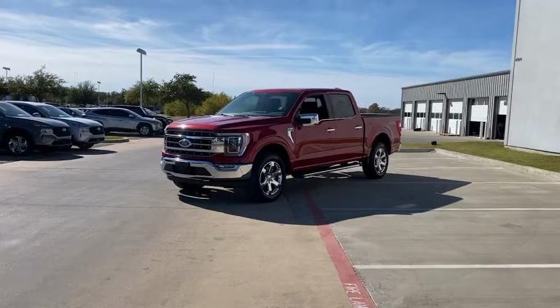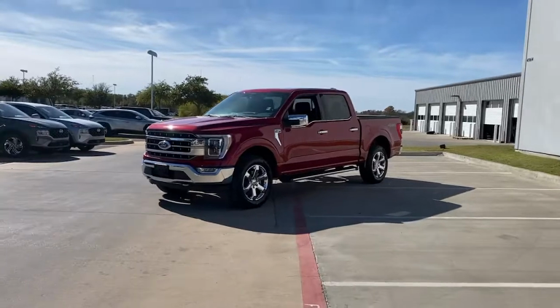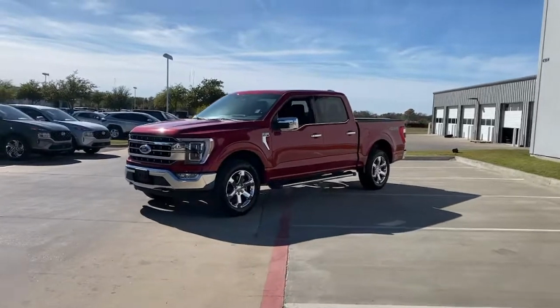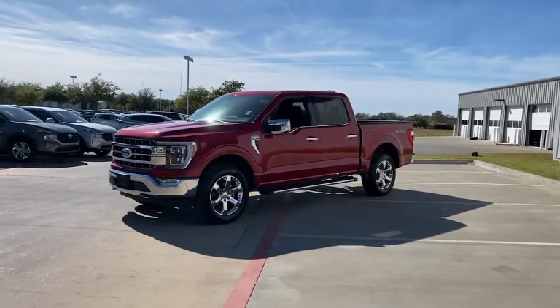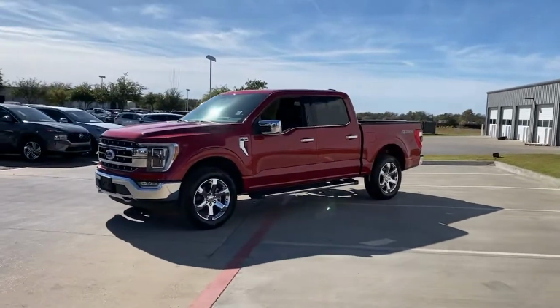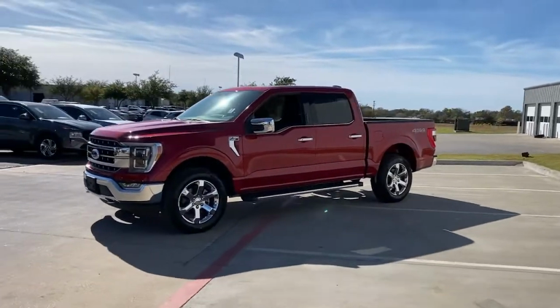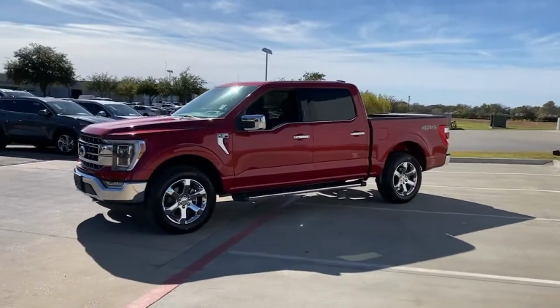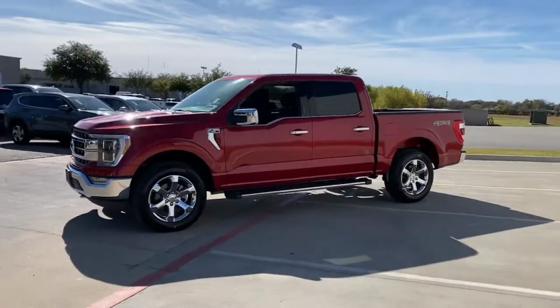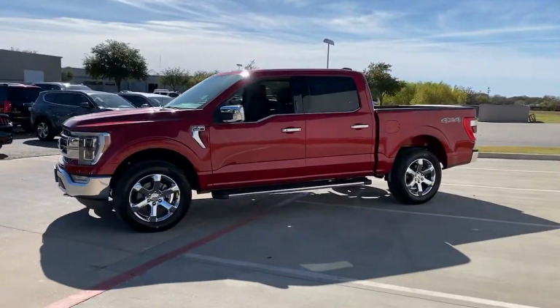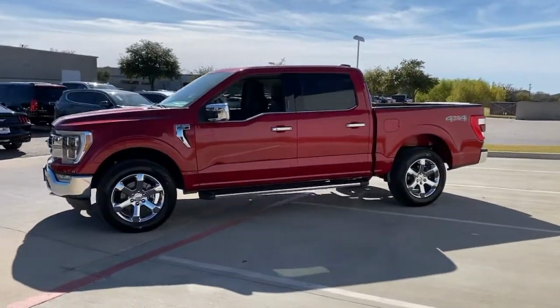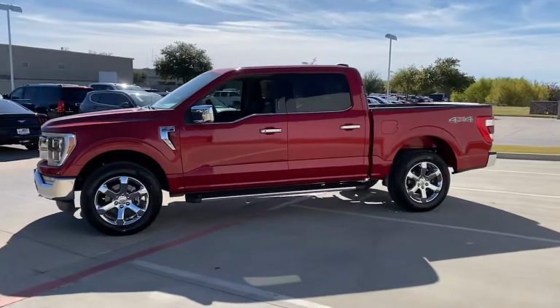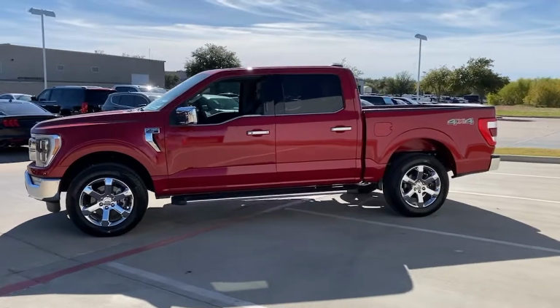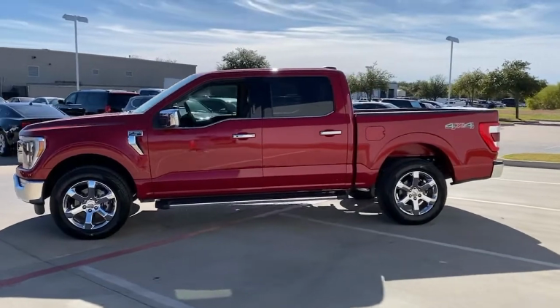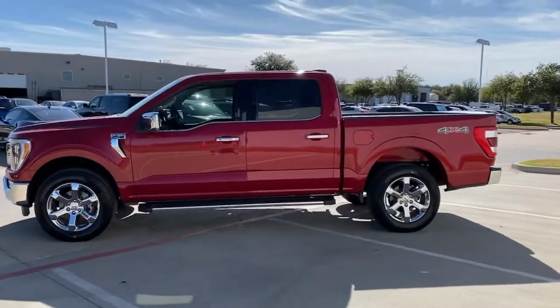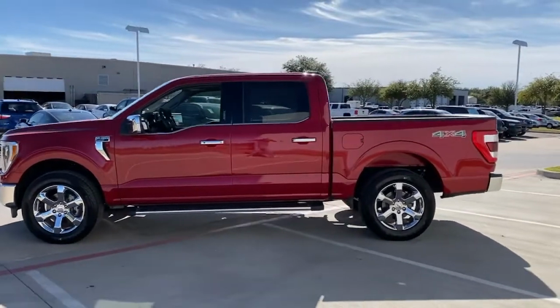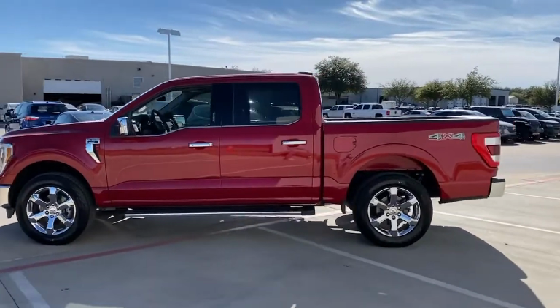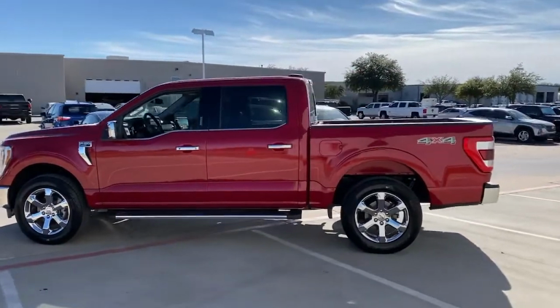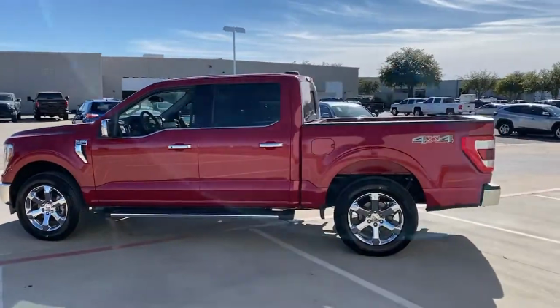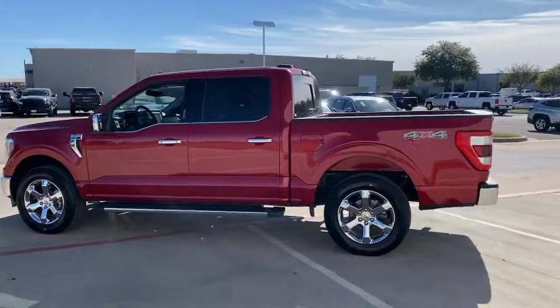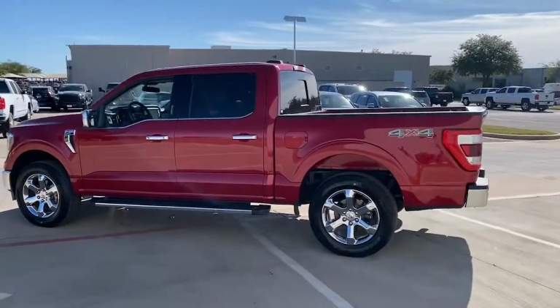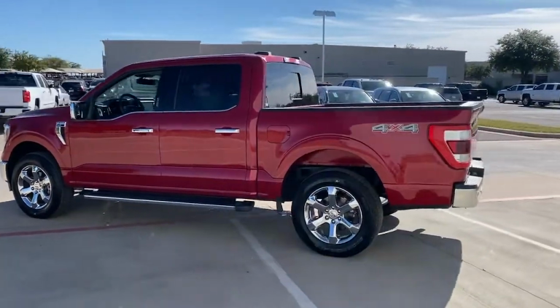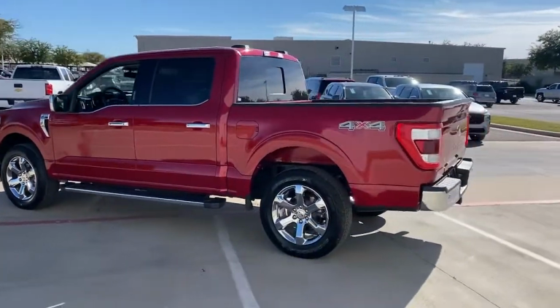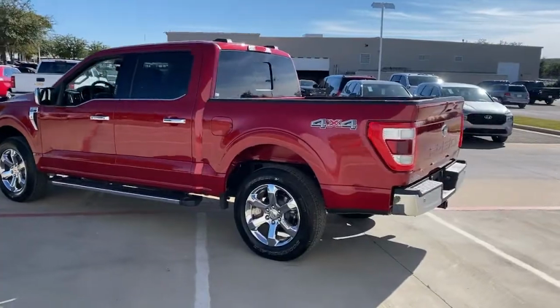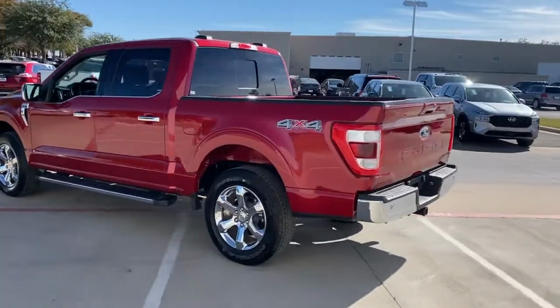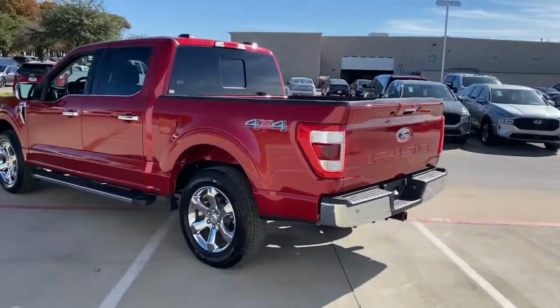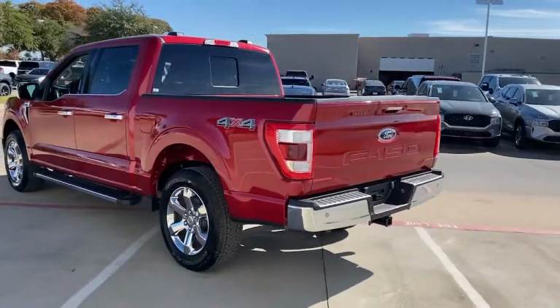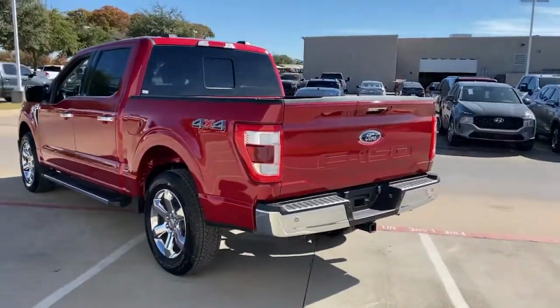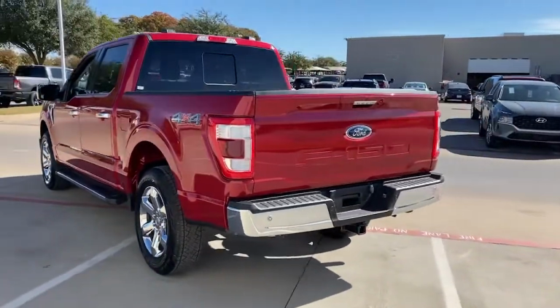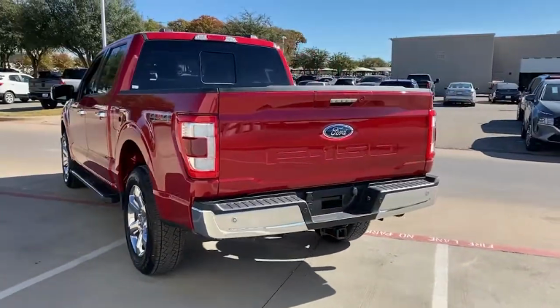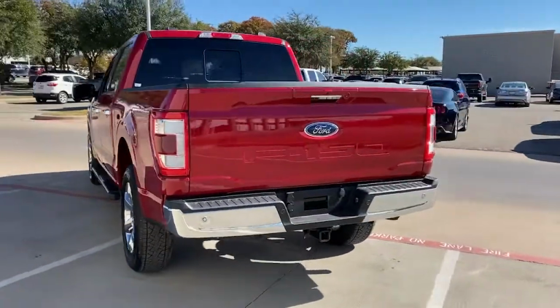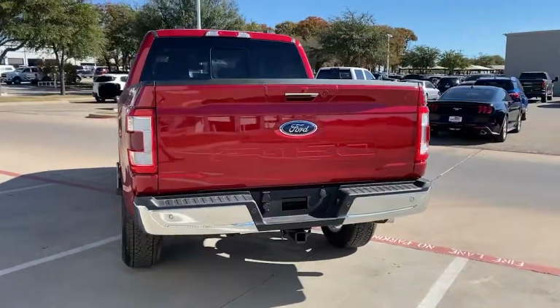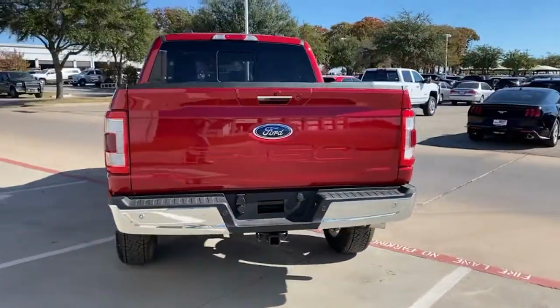Get a feel for the 2021 Ford F-150. This vehicle is an outstanding buy with fewer than 5,000 miles on the odometer. This rugged F-150 is ready for work, off-roading, or a little R&R.